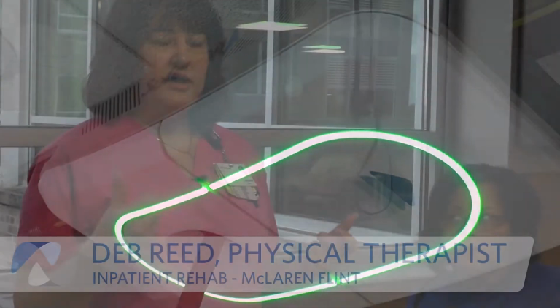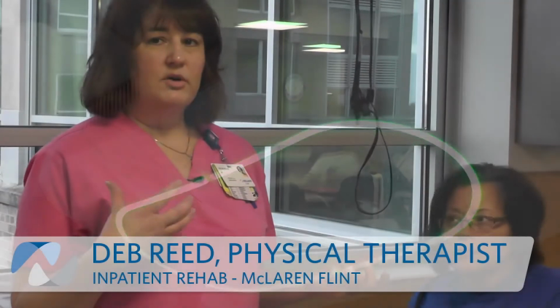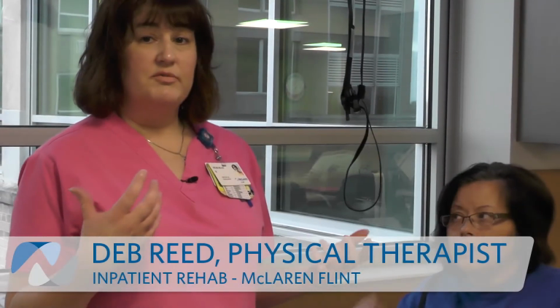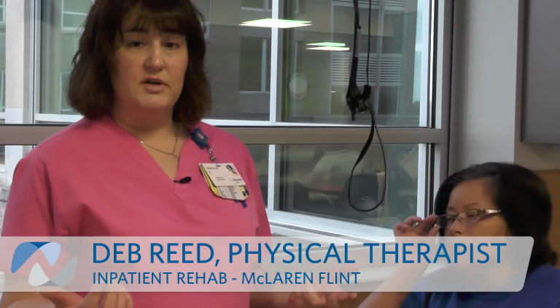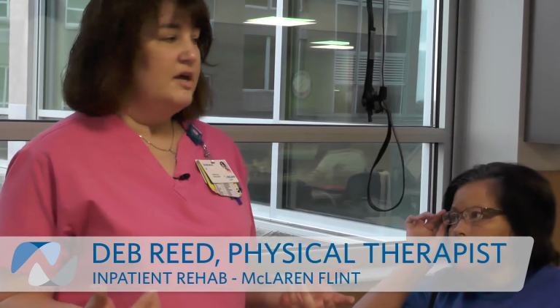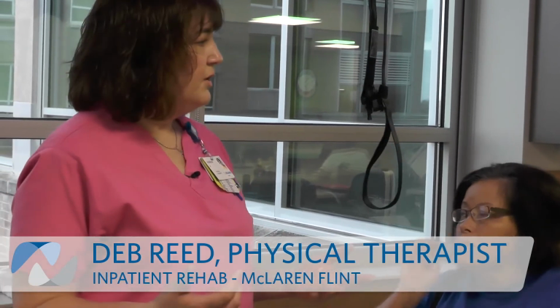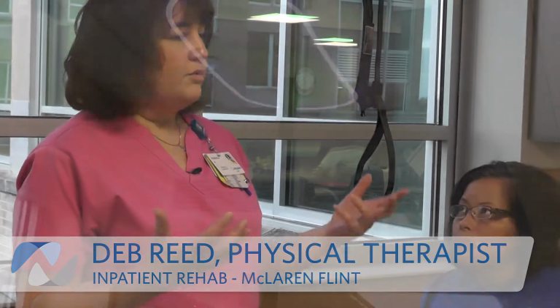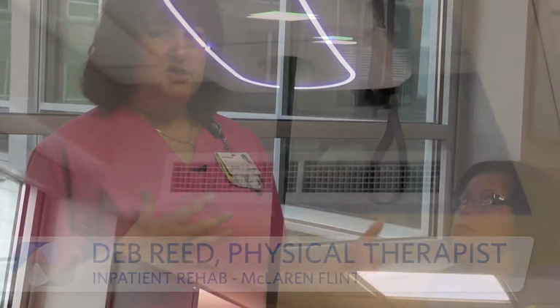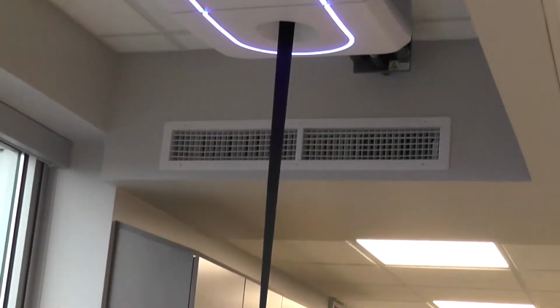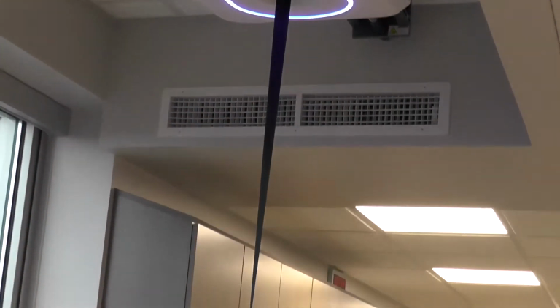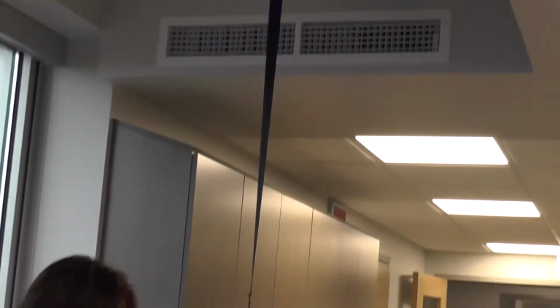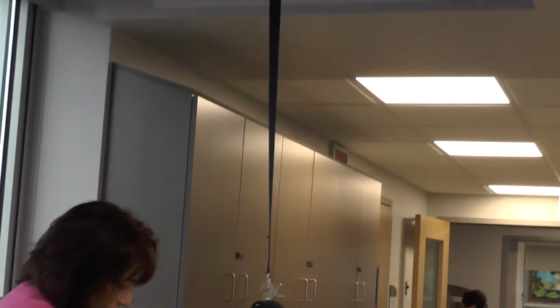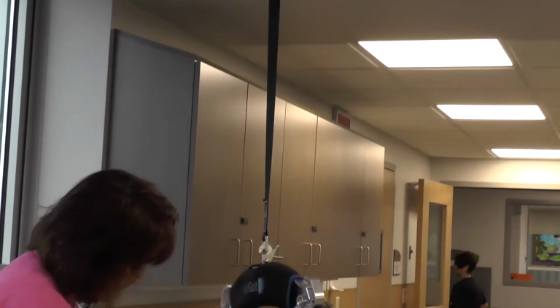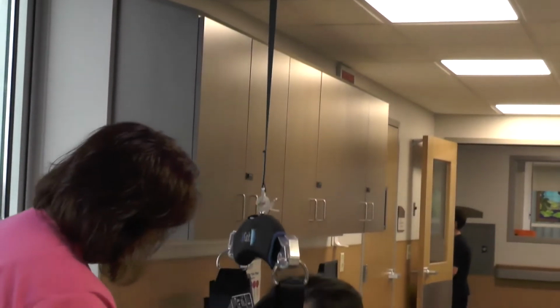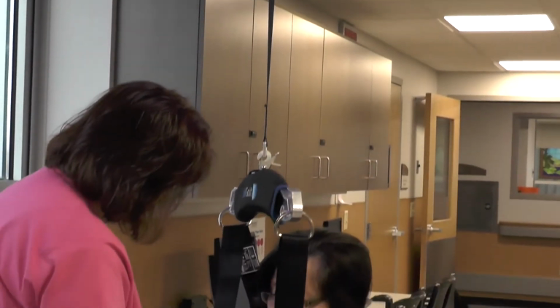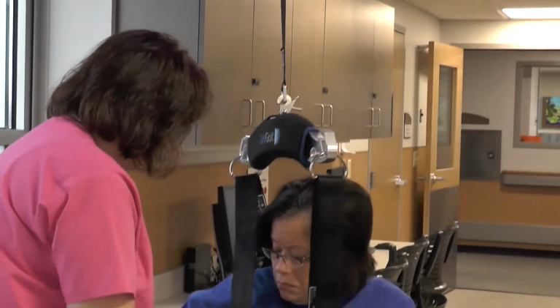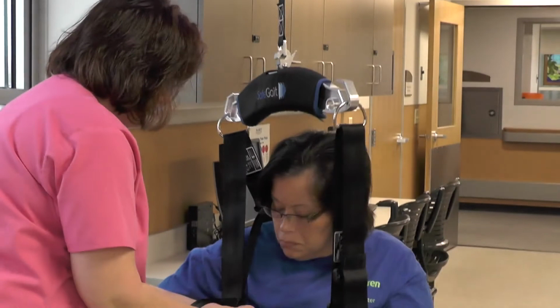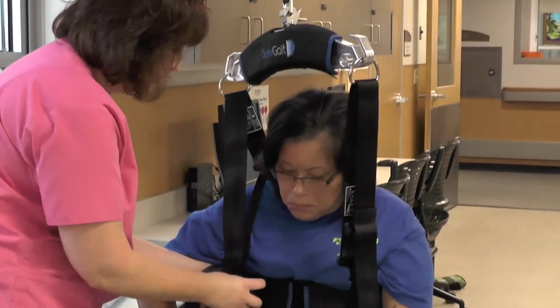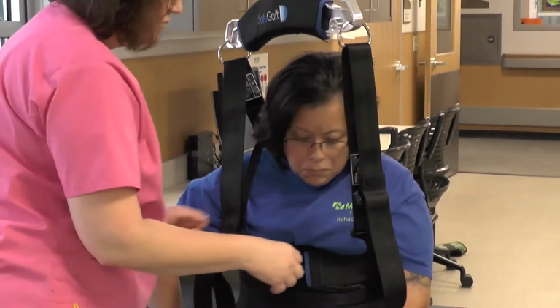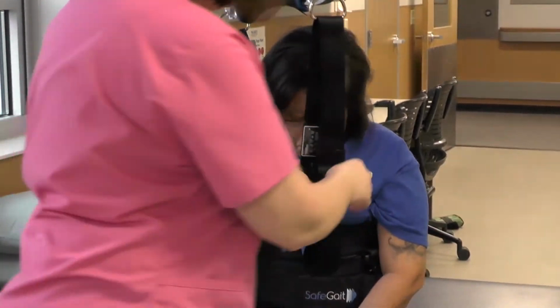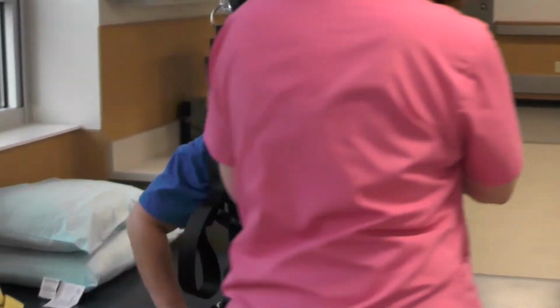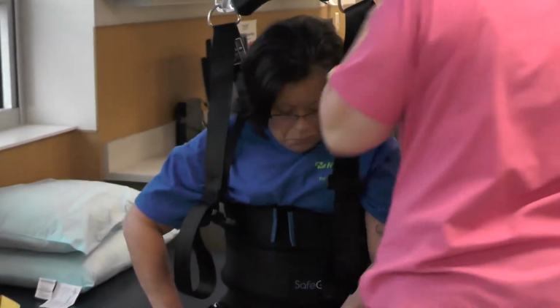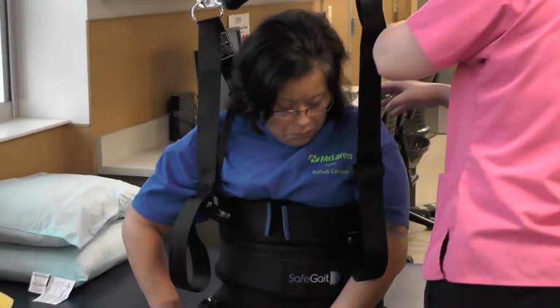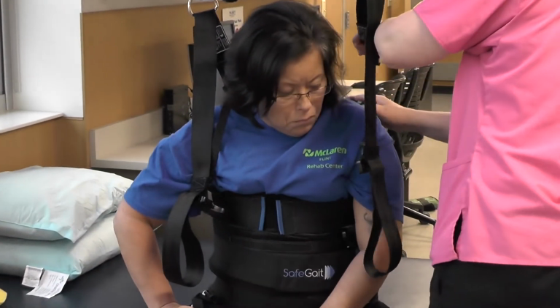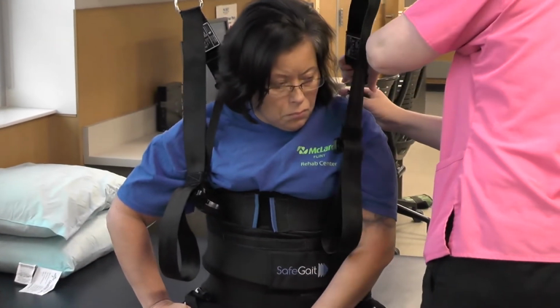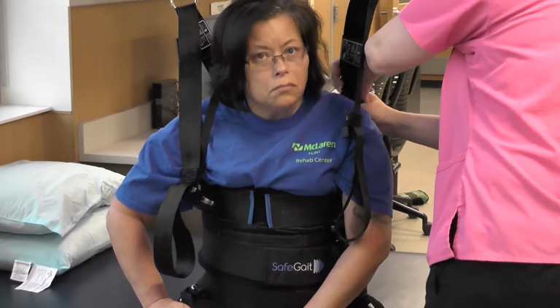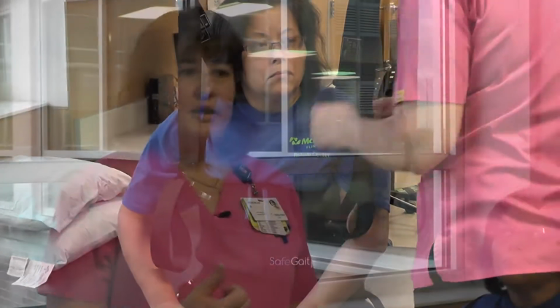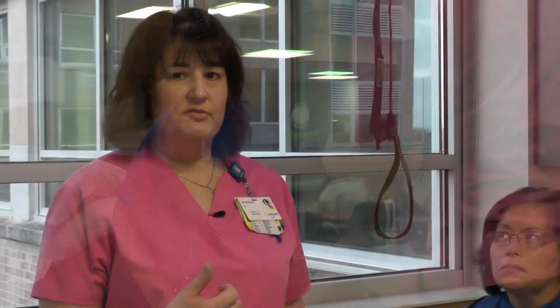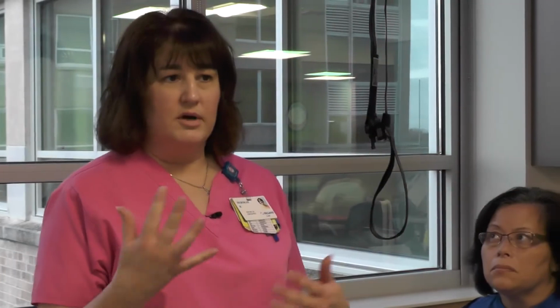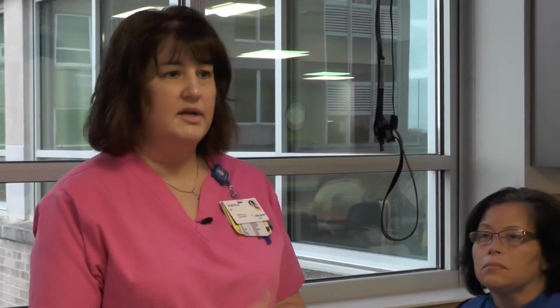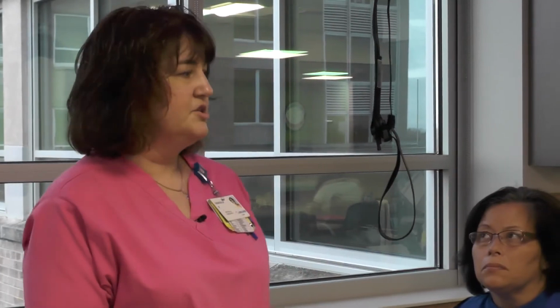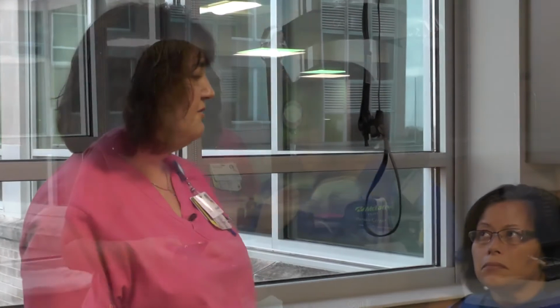It also prevents falls. So when the patient is in it, if they're standing and they lose their balance, the system will catch them kind of like a seatbelt on a car, and allow us to help the patient recover, get back up to their feet or sitting down in a chair safely.